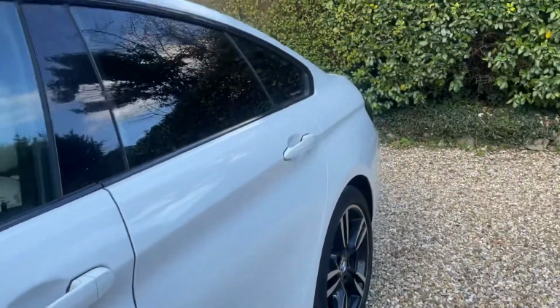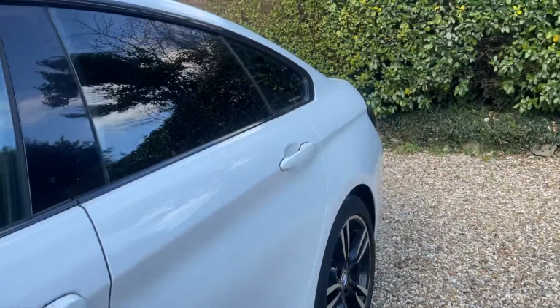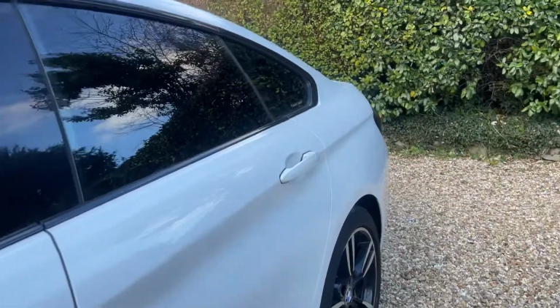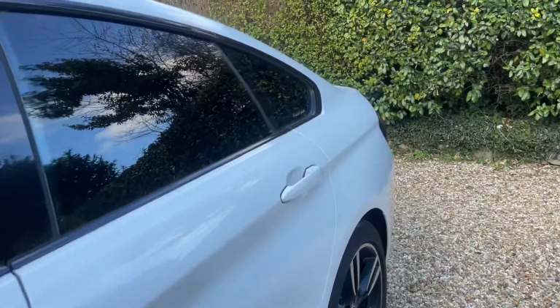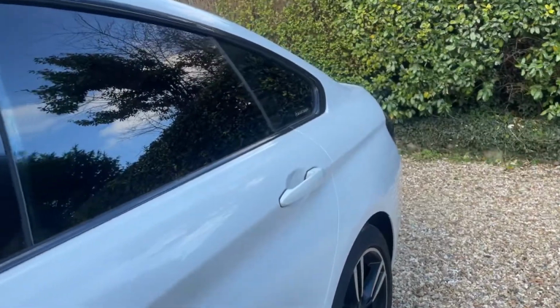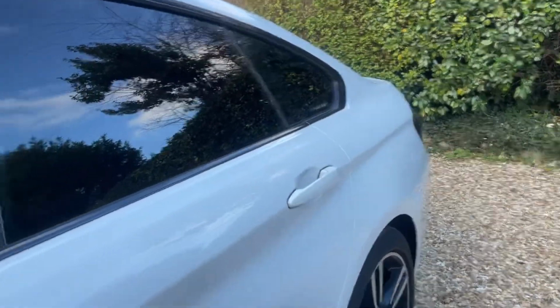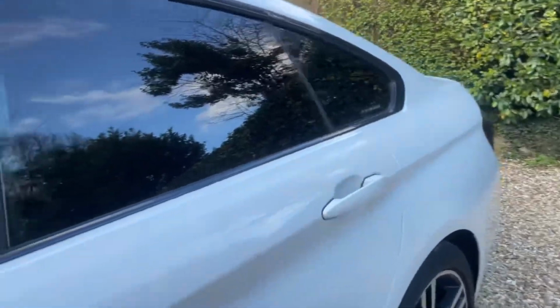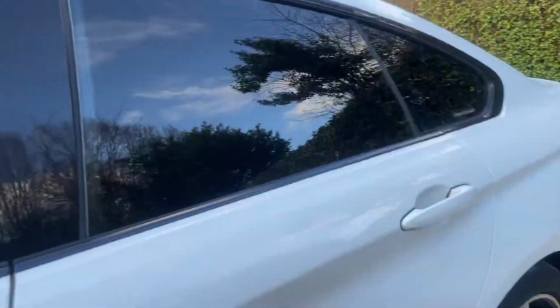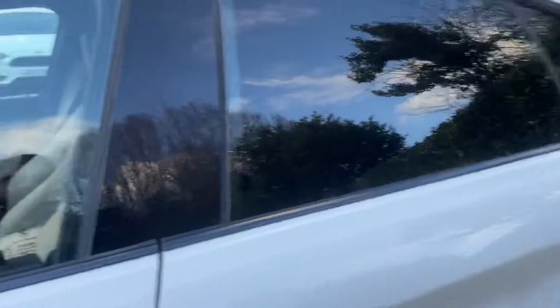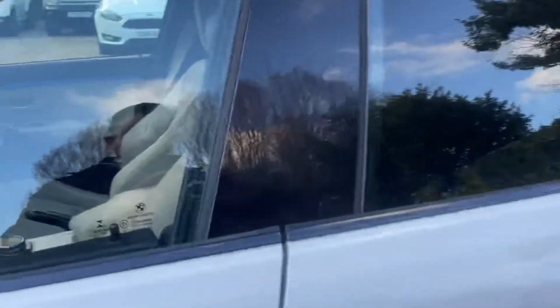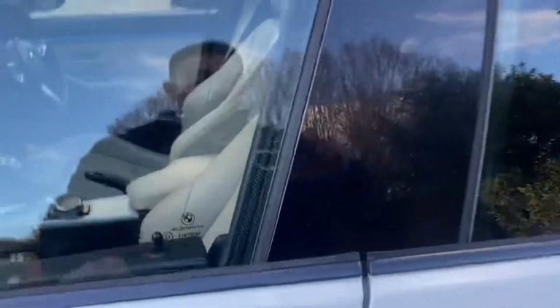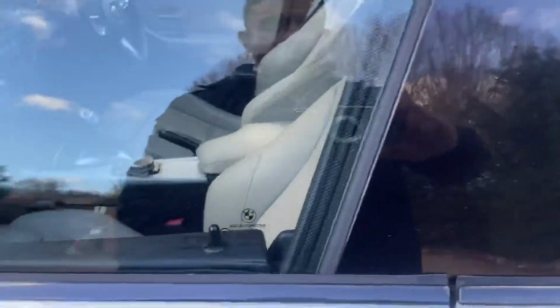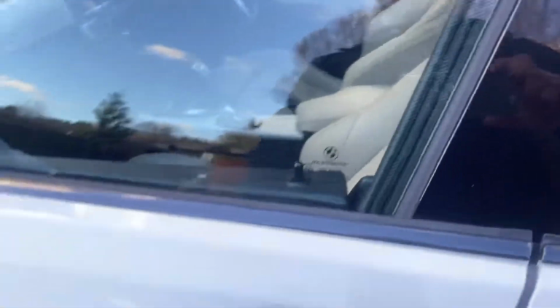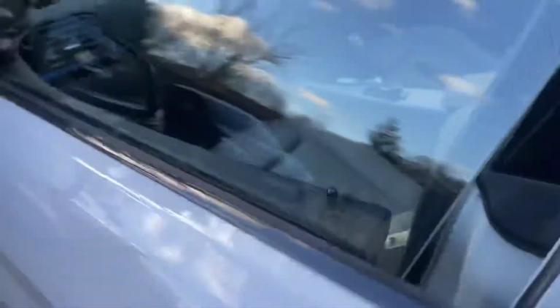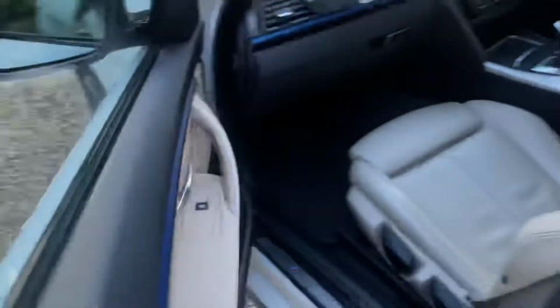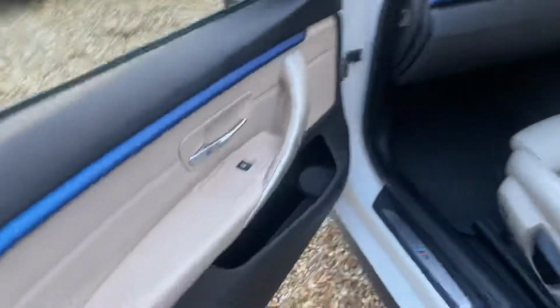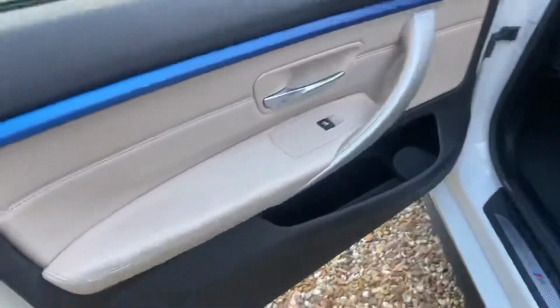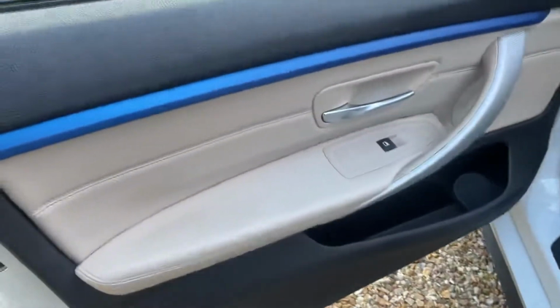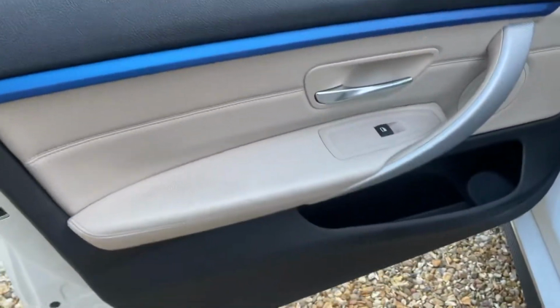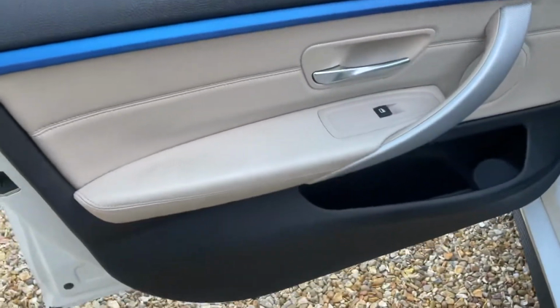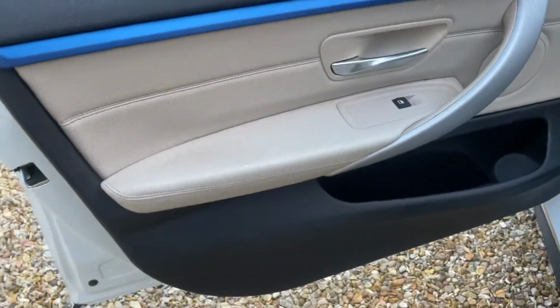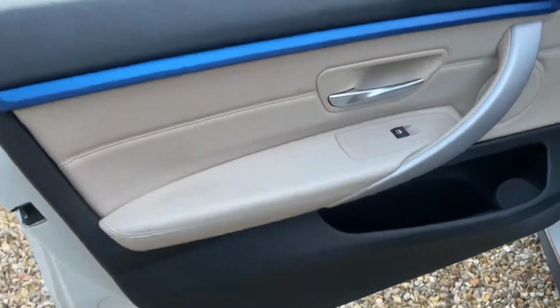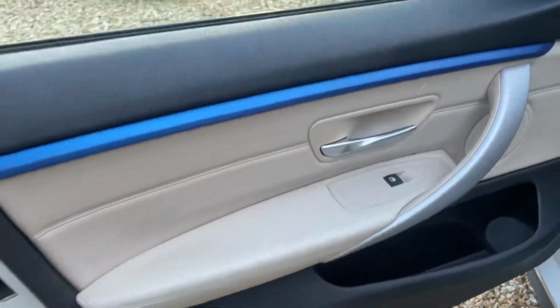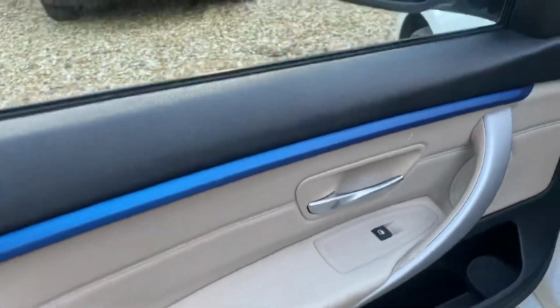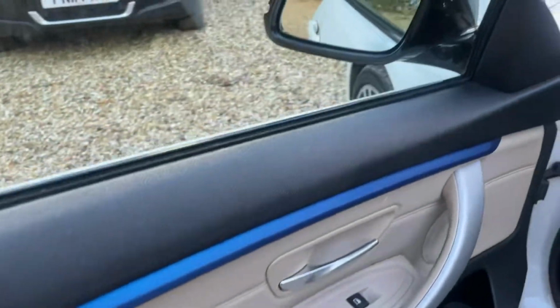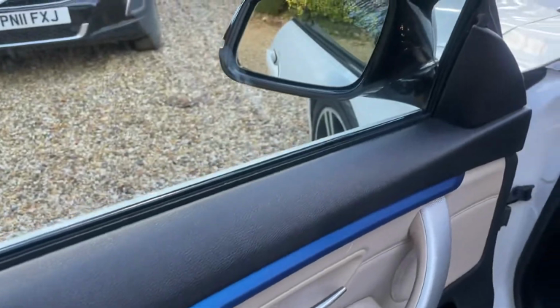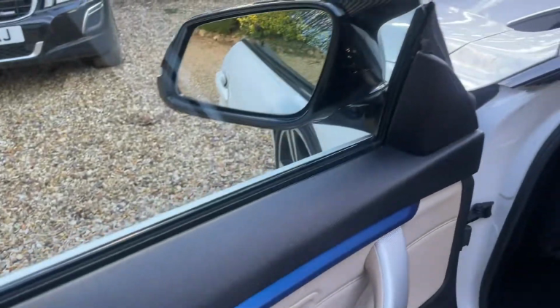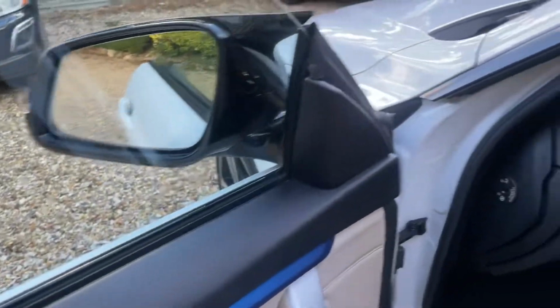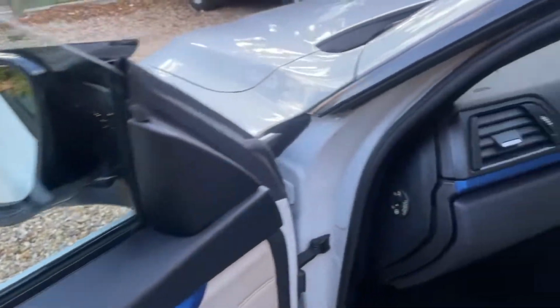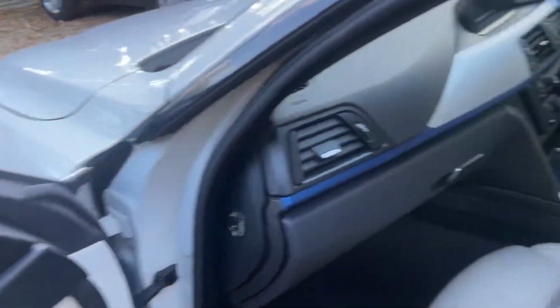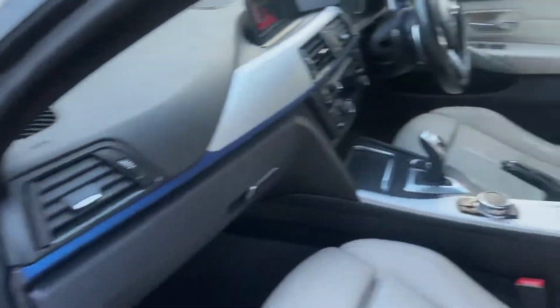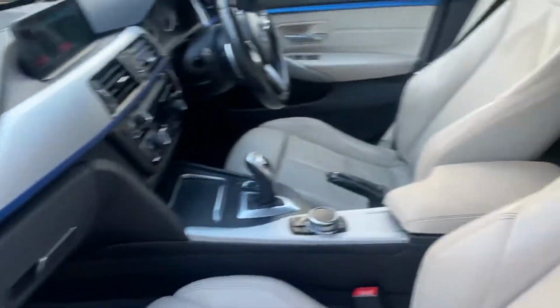This is the Grand Coupe model, so you've got the four doors. The cabin has a nice two-tone black and cream material, decently maintained.